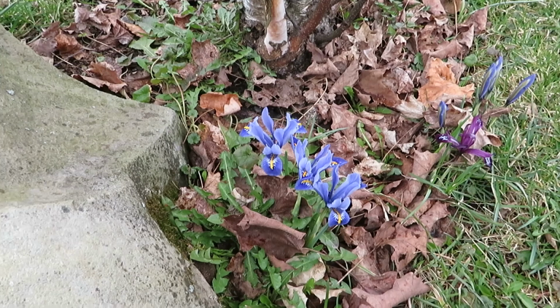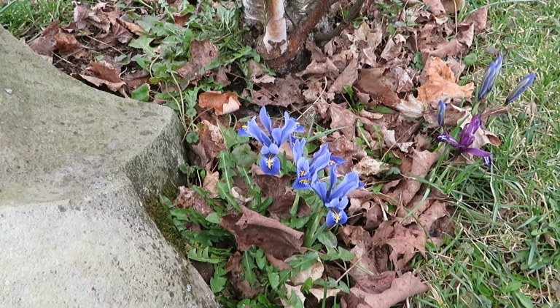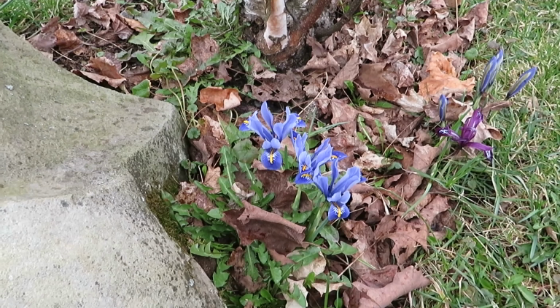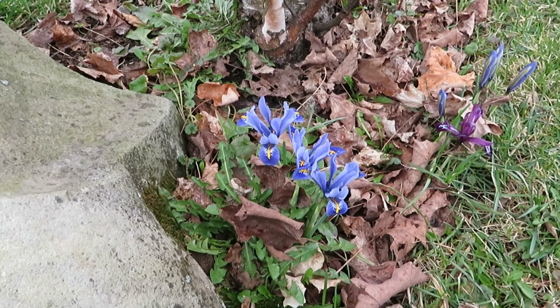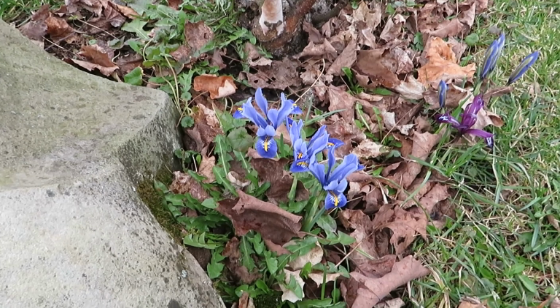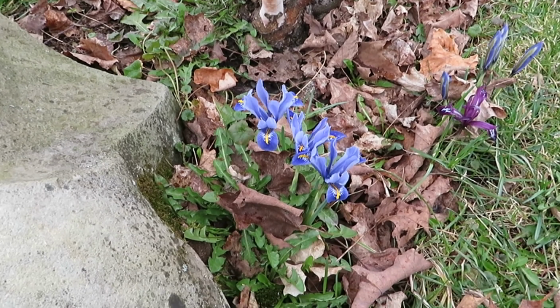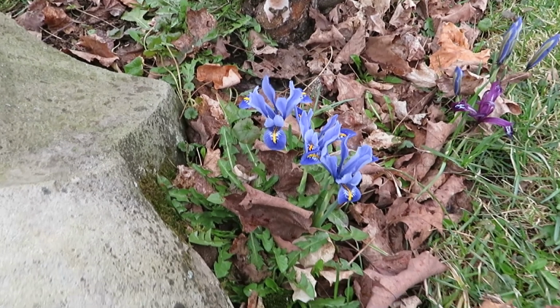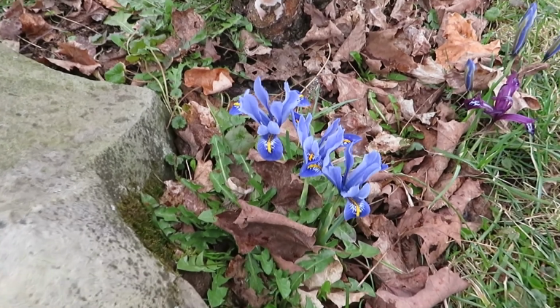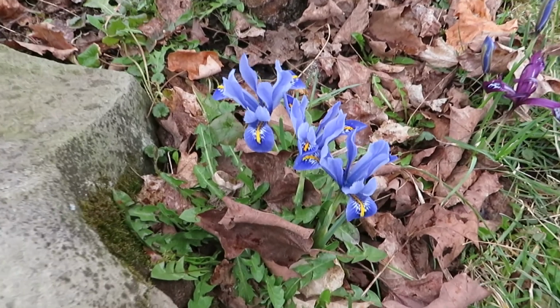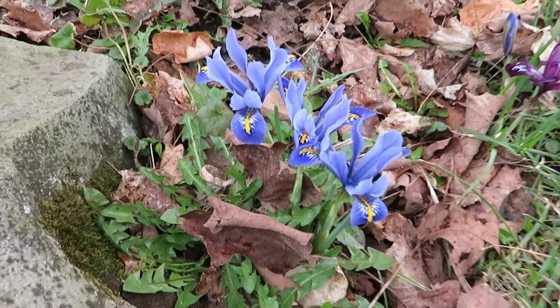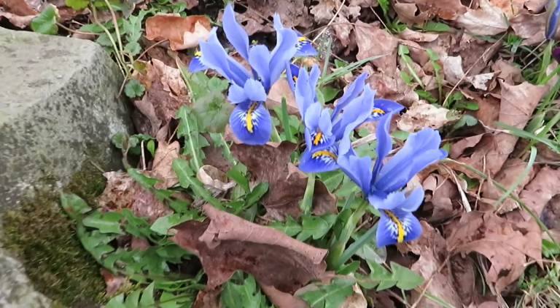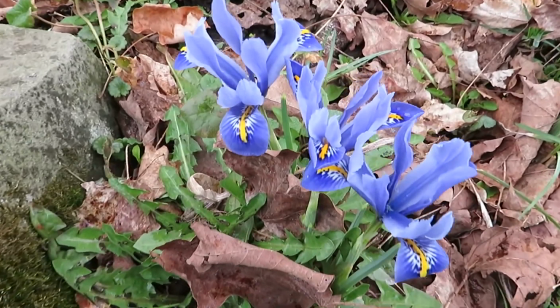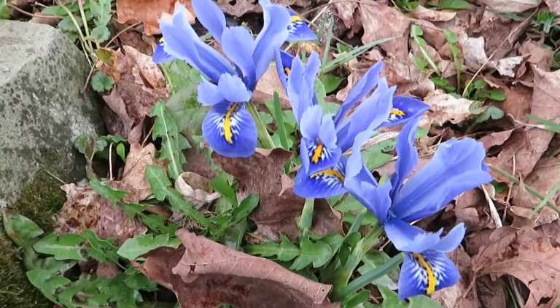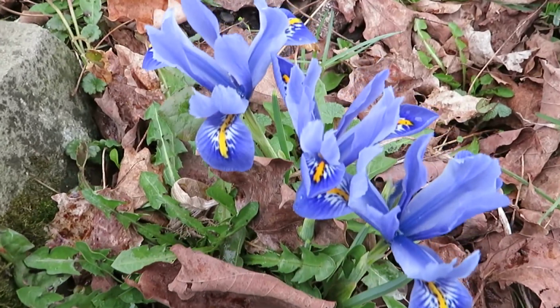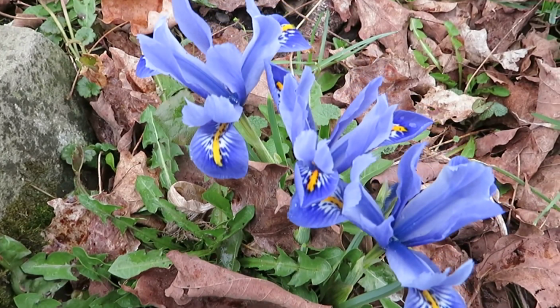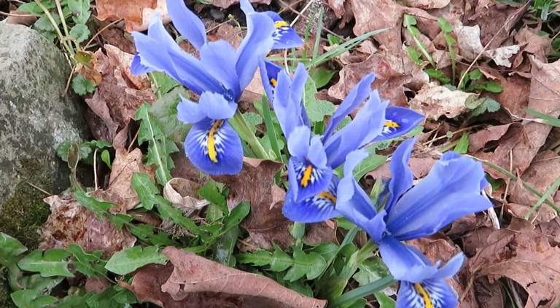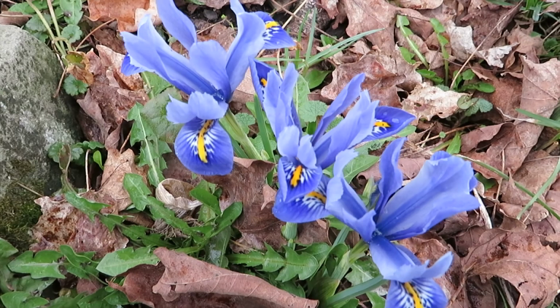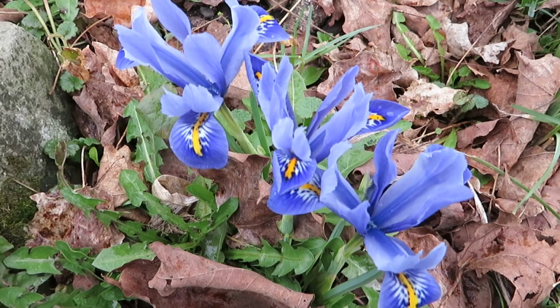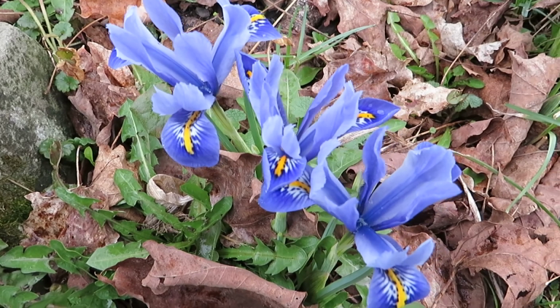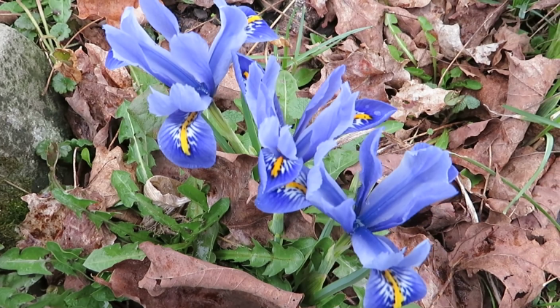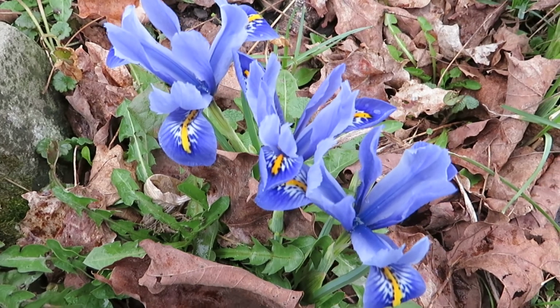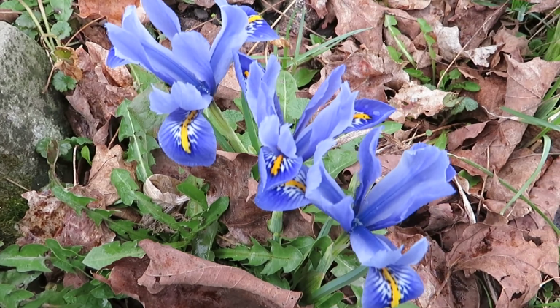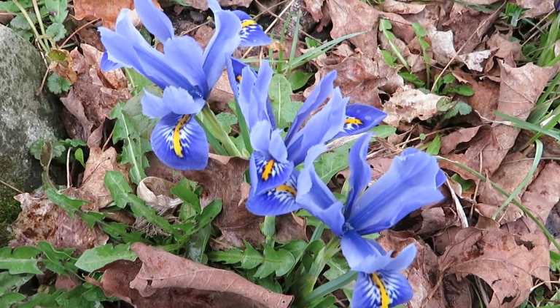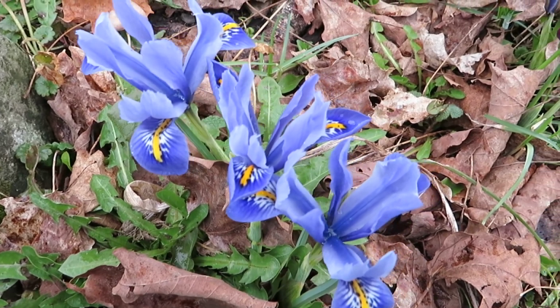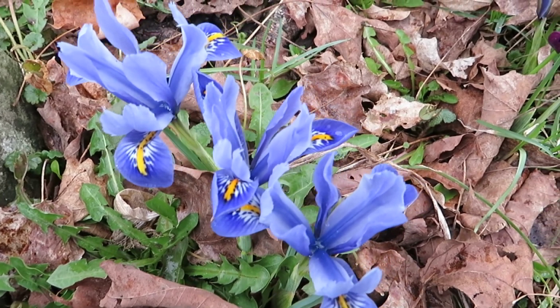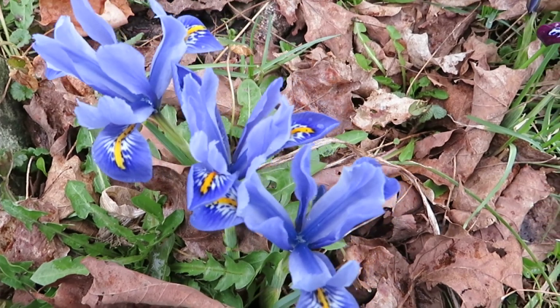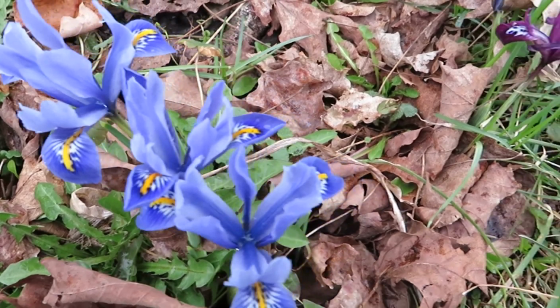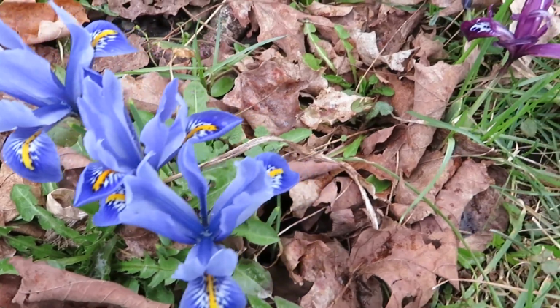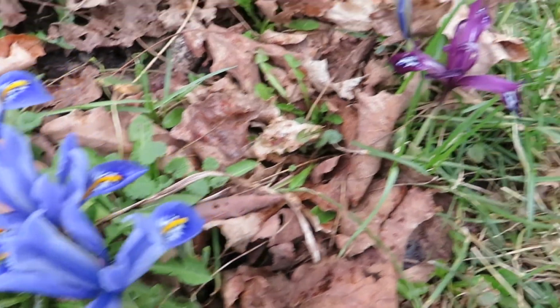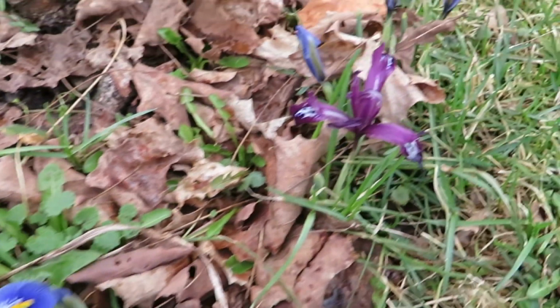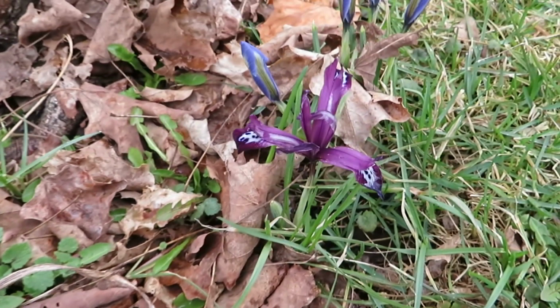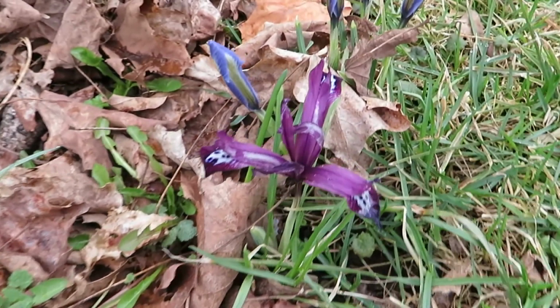Hello everyone, welcome back. It's April 3rd, 2022, and today's video is about the dwarf iris. These are the blue variety, and as you can see, they actually are blue.